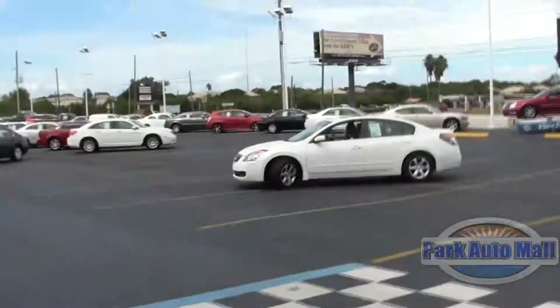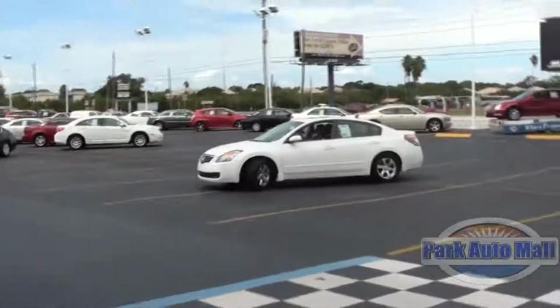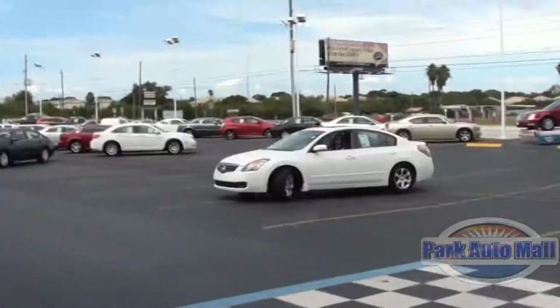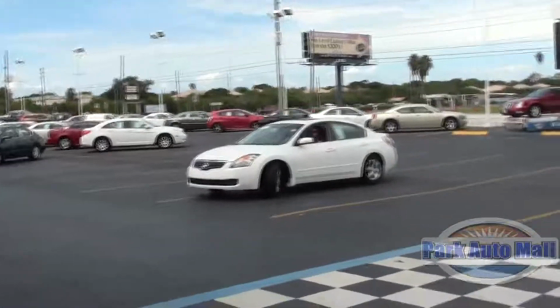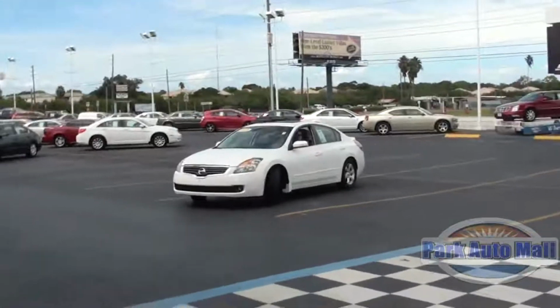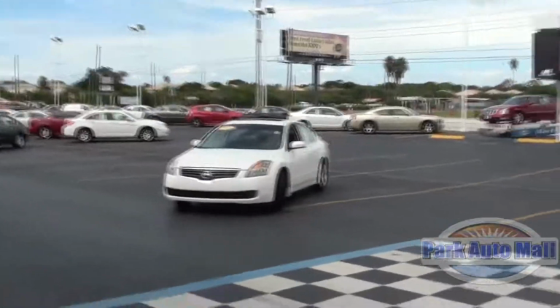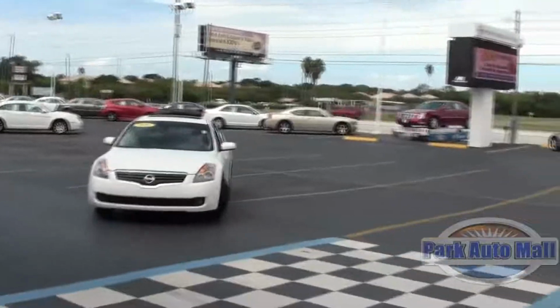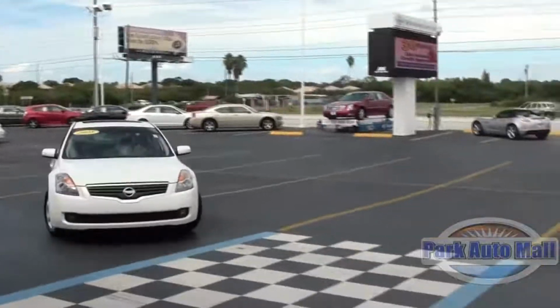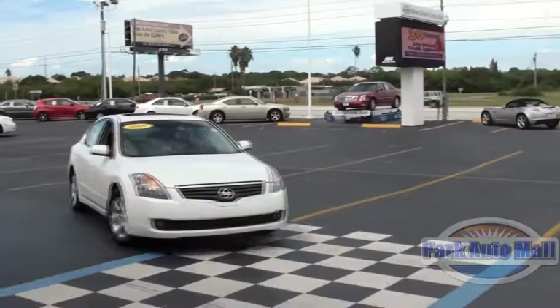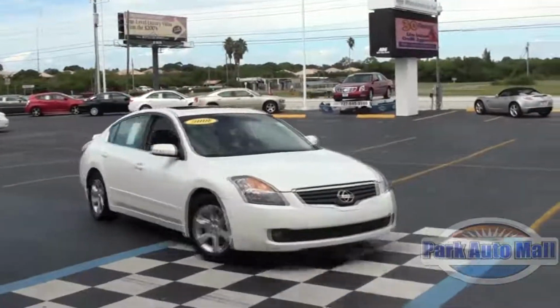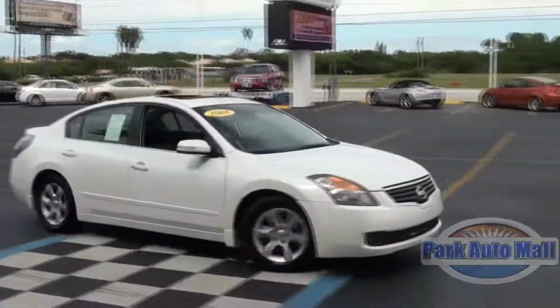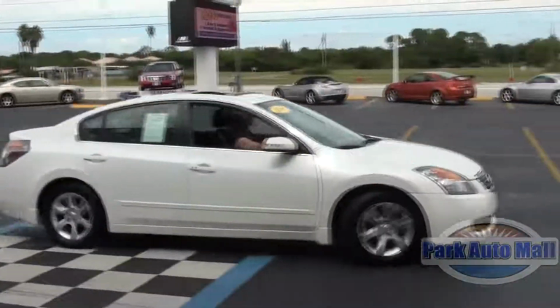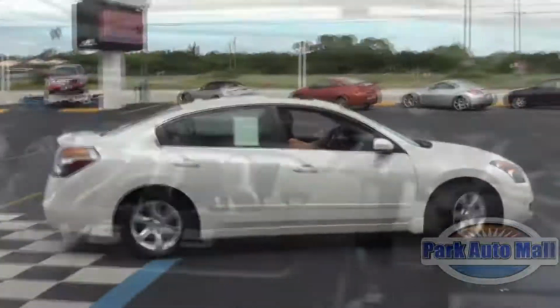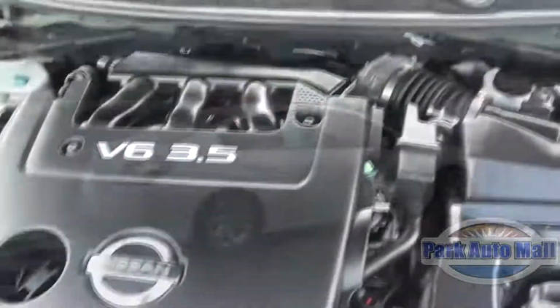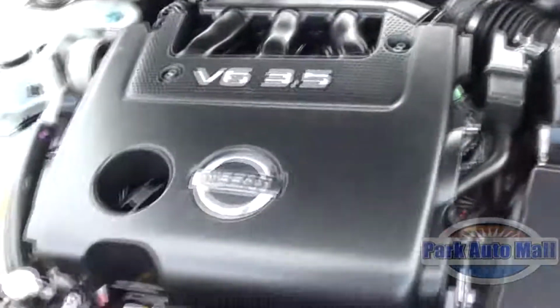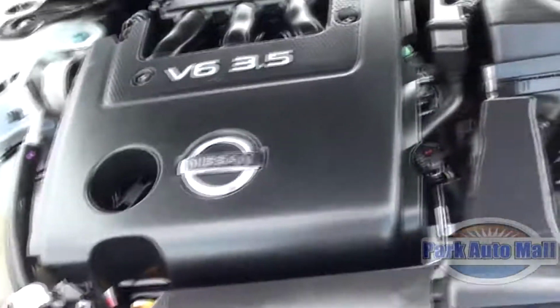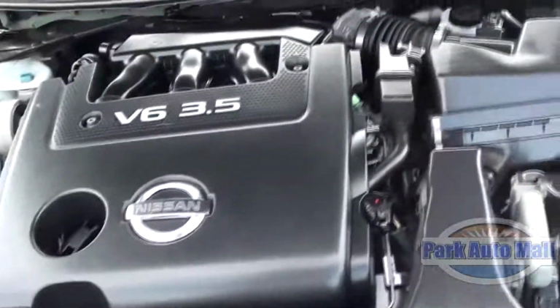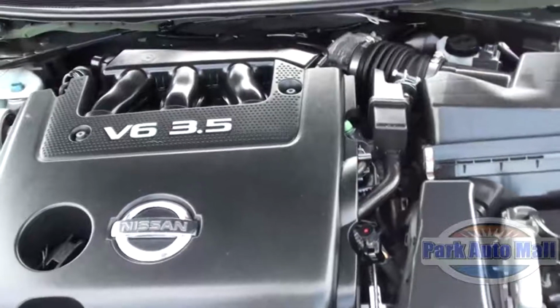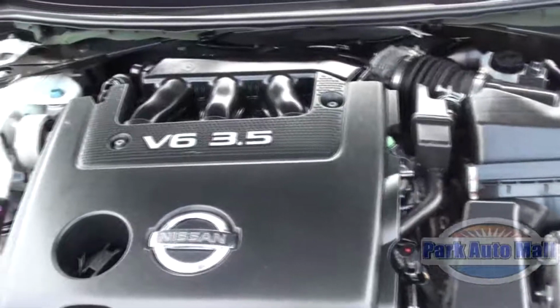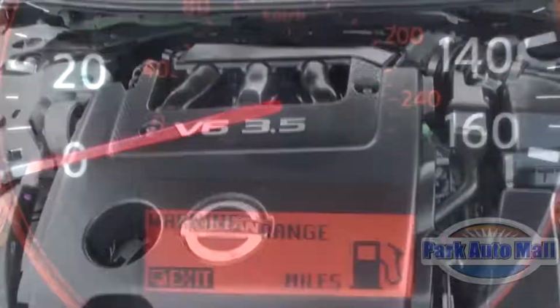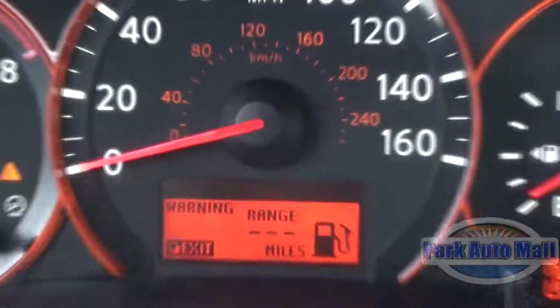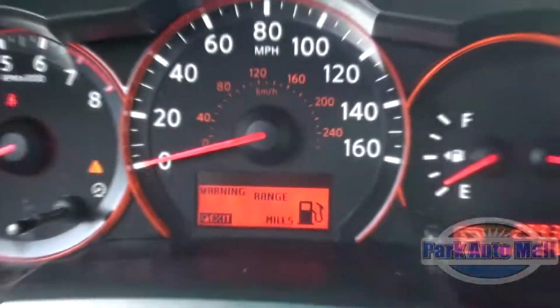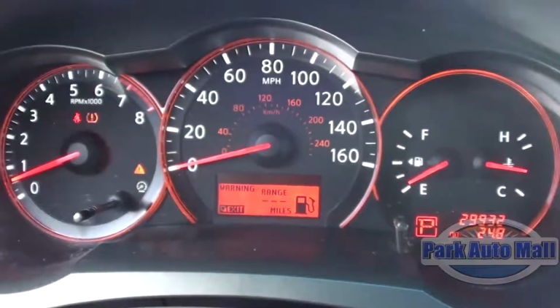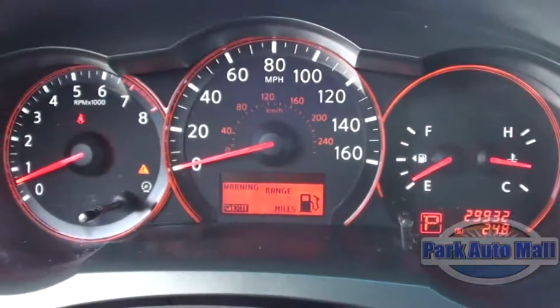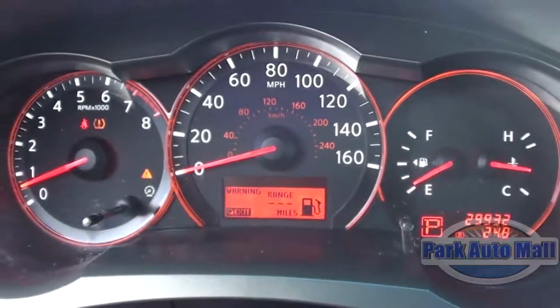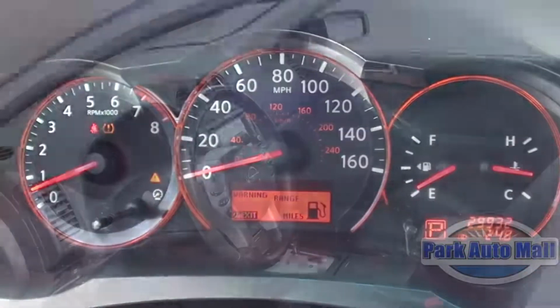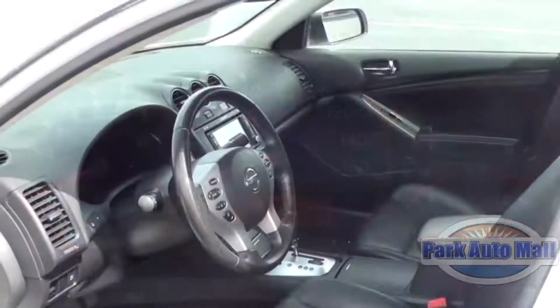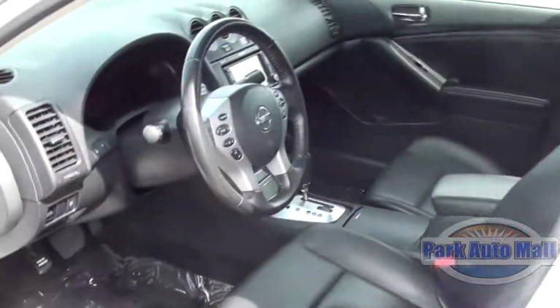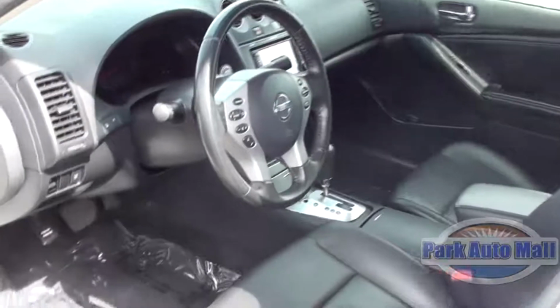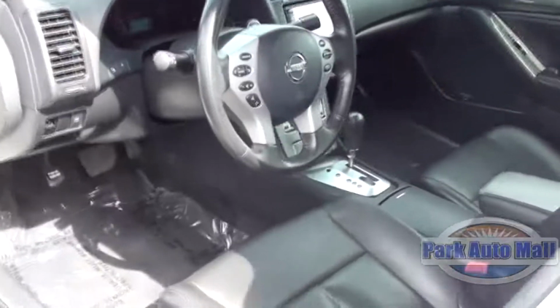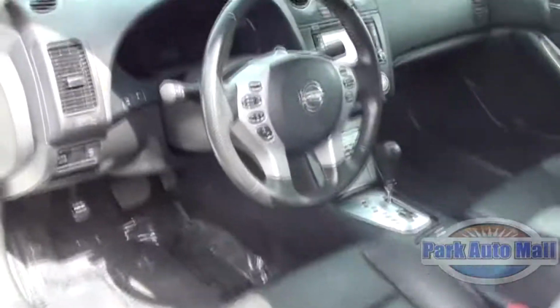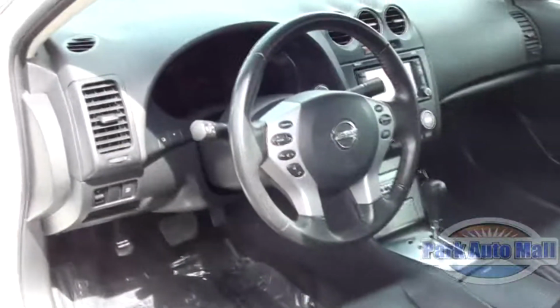This week's vehicle is the 2008 Nissan Altima 3.5 SL. This beautiful white cloud is a DOHC 24-valve V6 engine equipped with 29,931 miles, with fluffy white exterior and silky black leather interior.